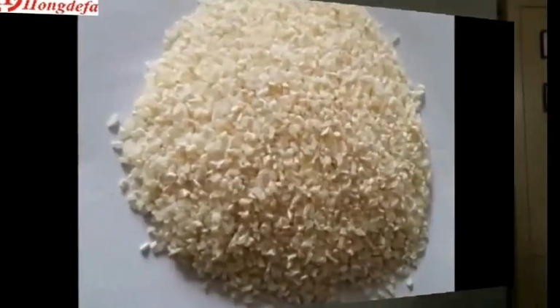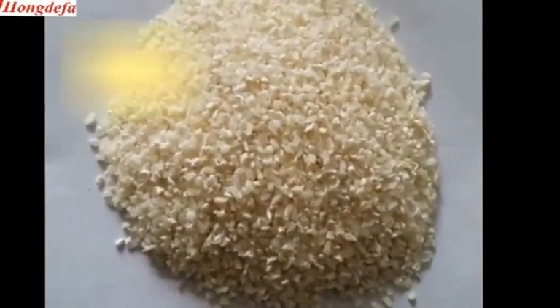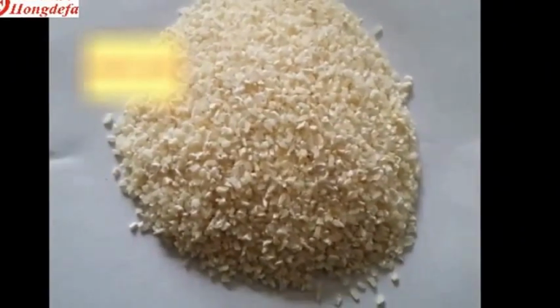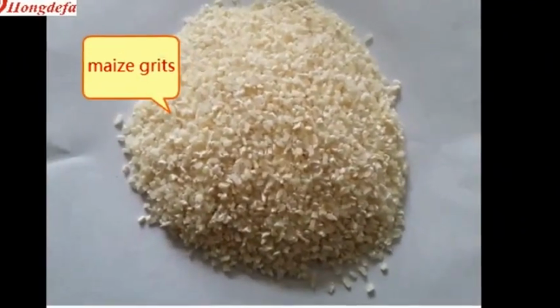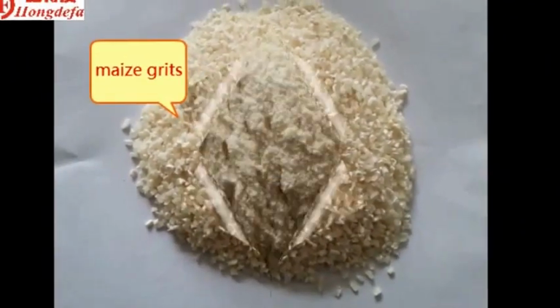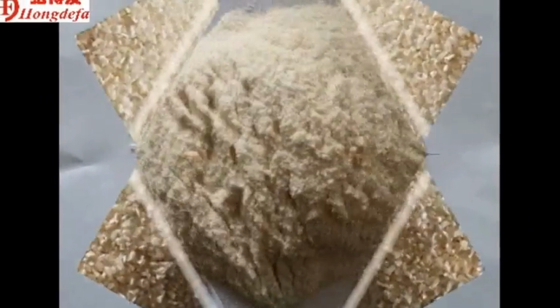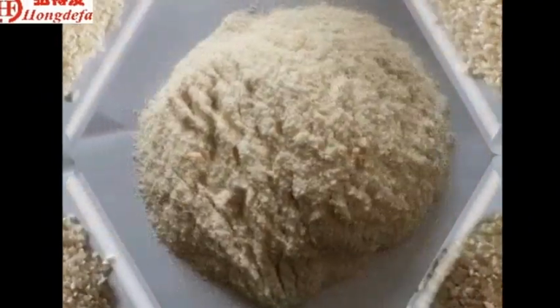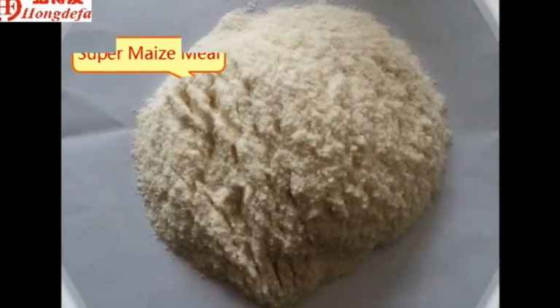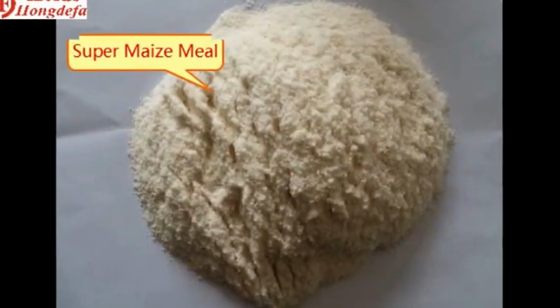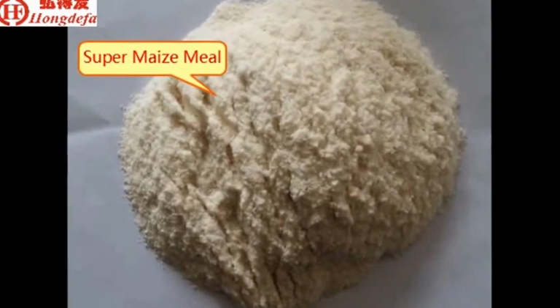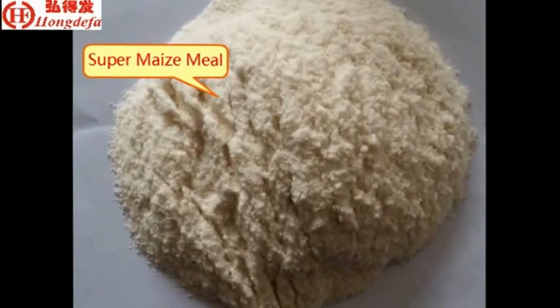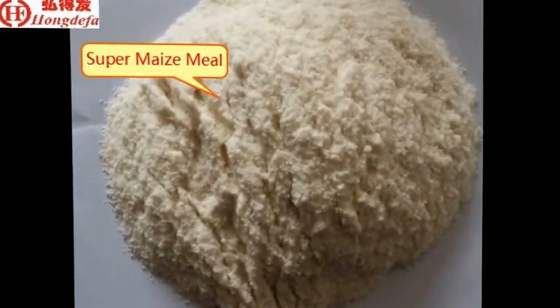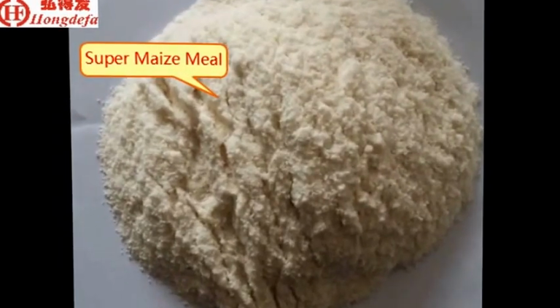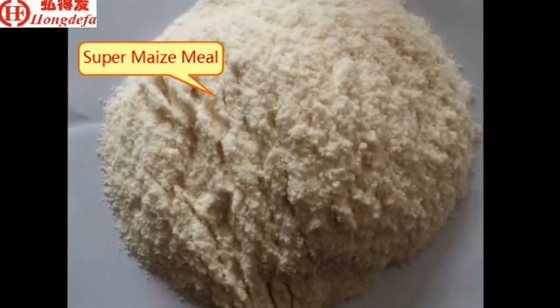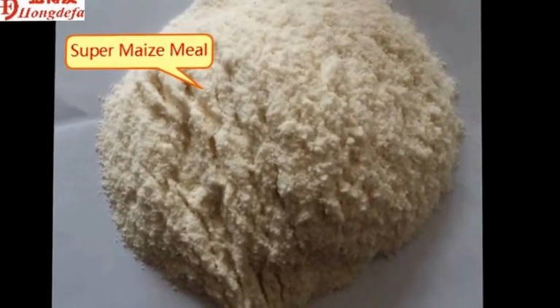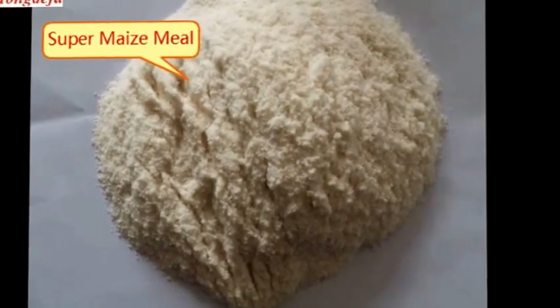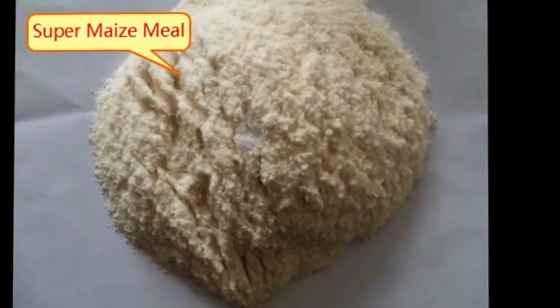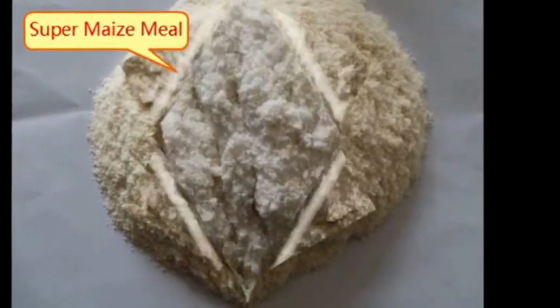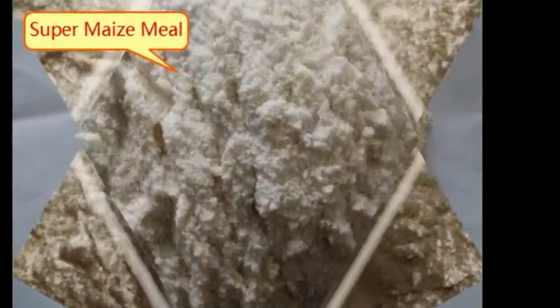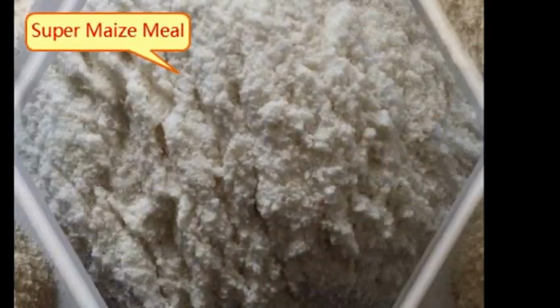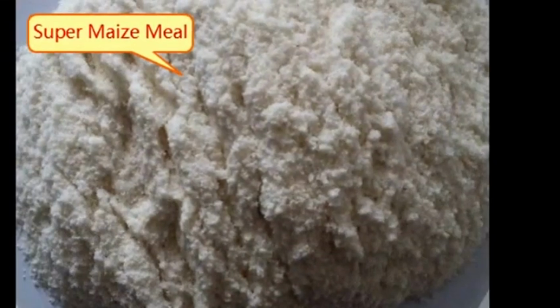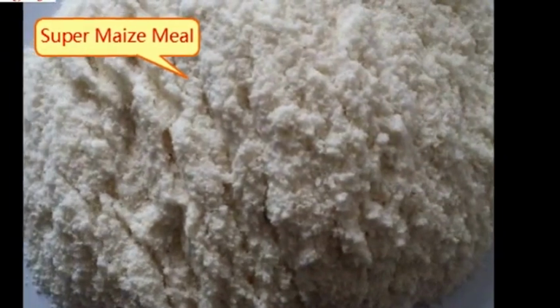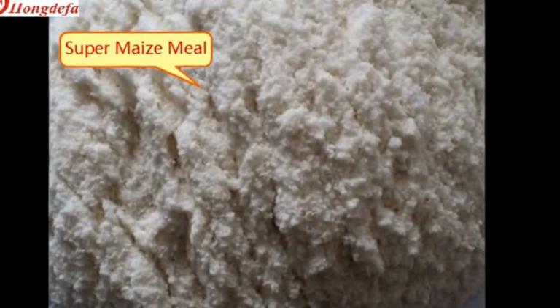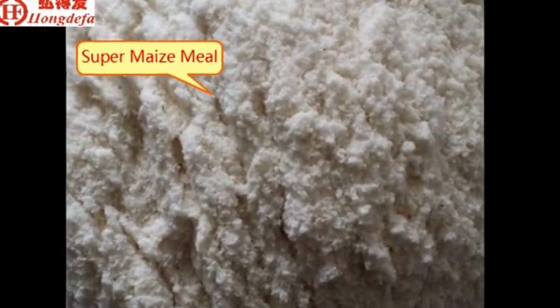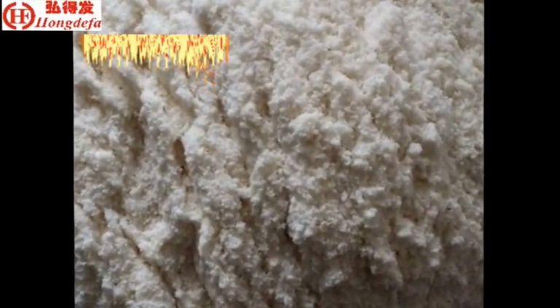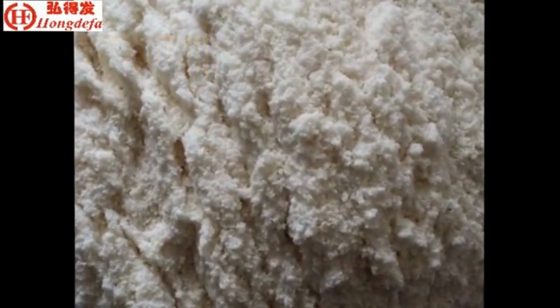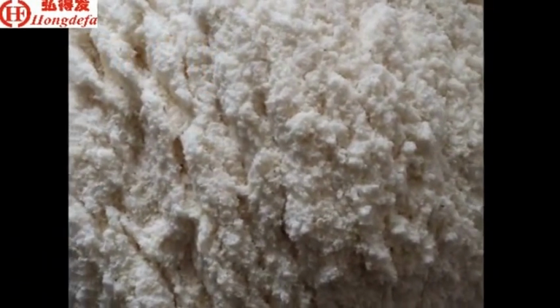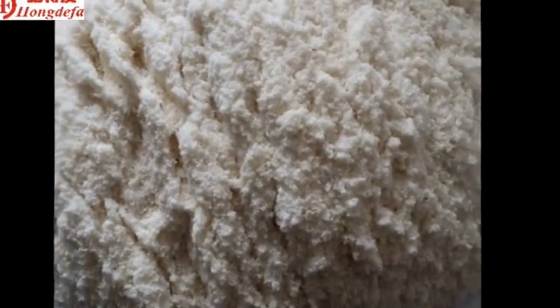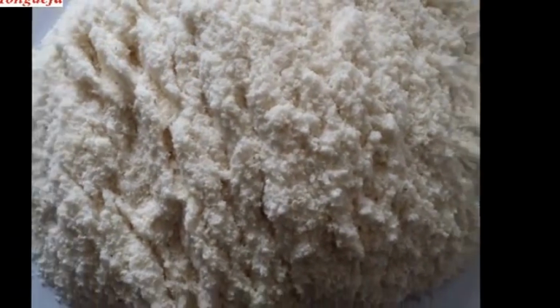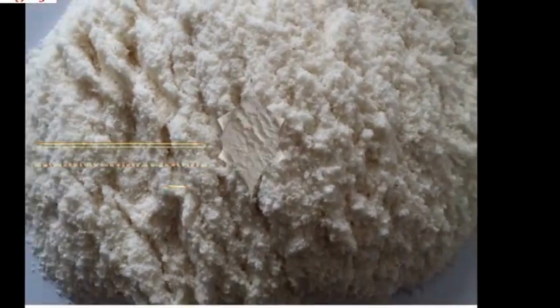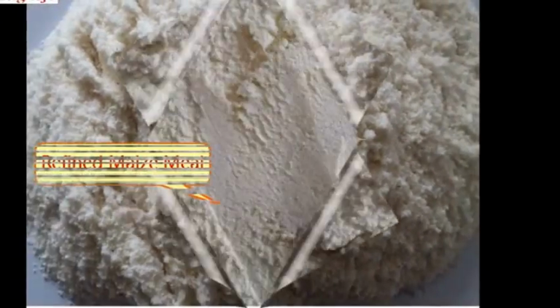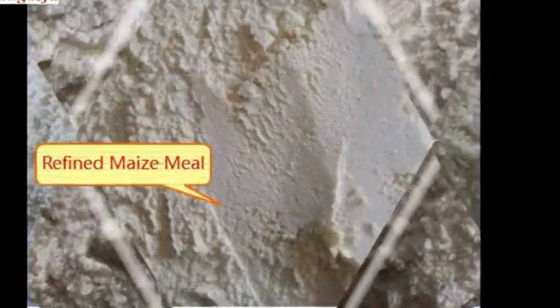This line is more suitable for industrial use. The line can process different low fat grits, super white maize meal, and maize flour.